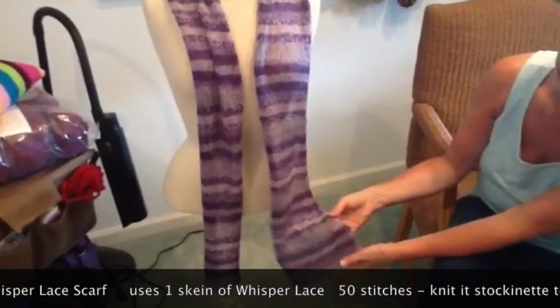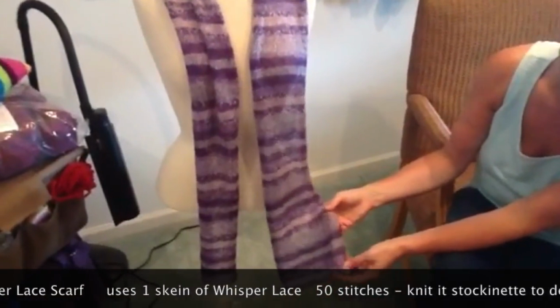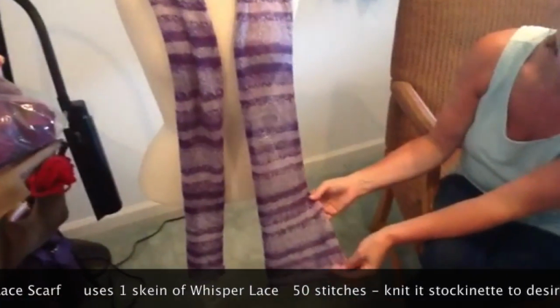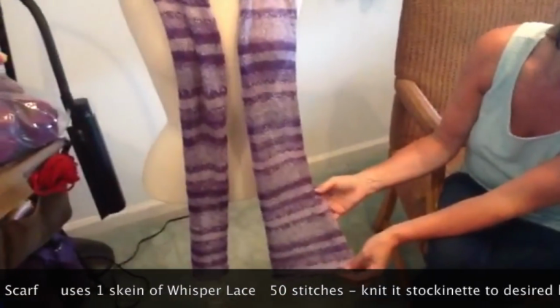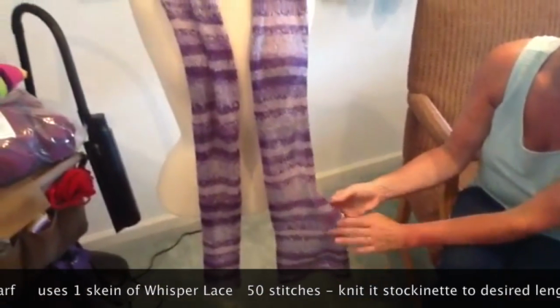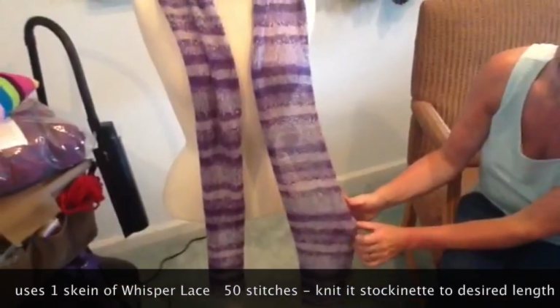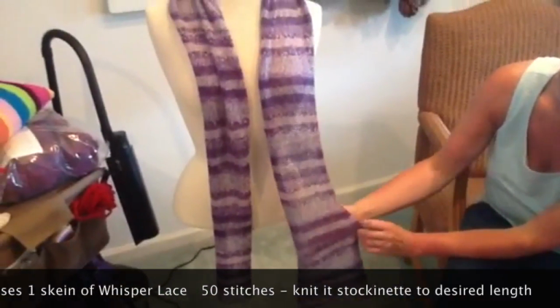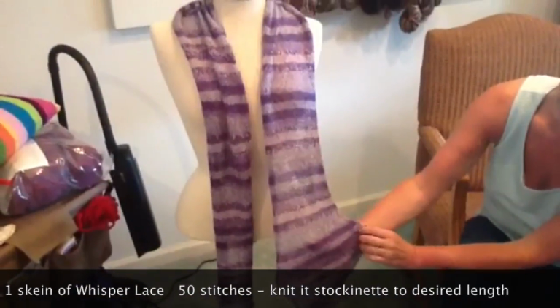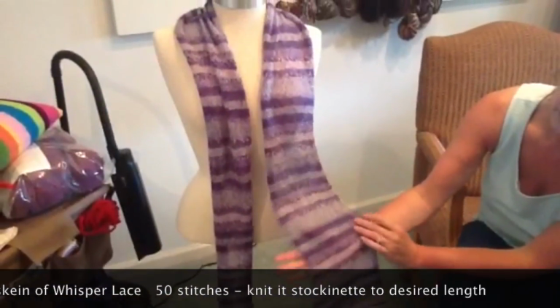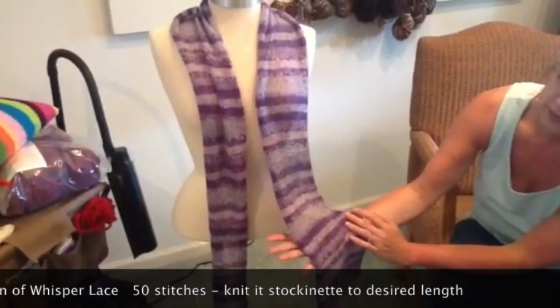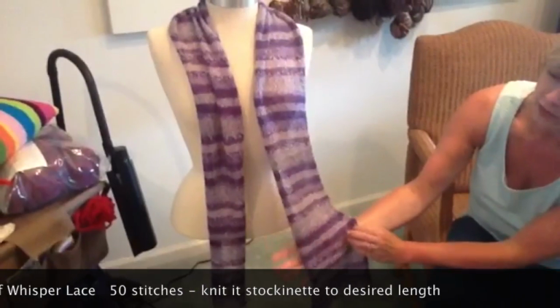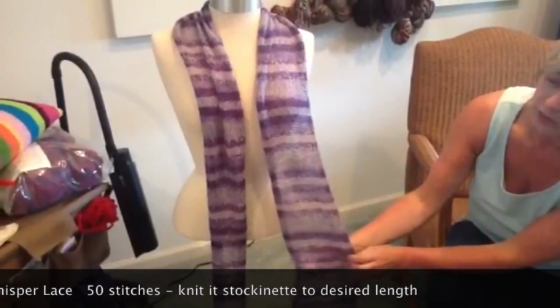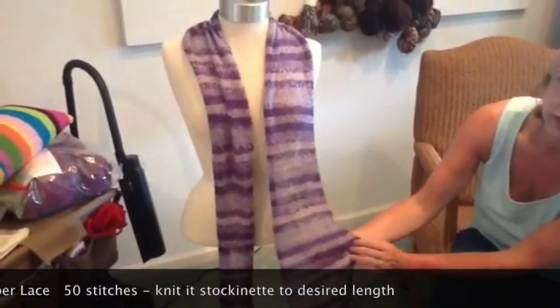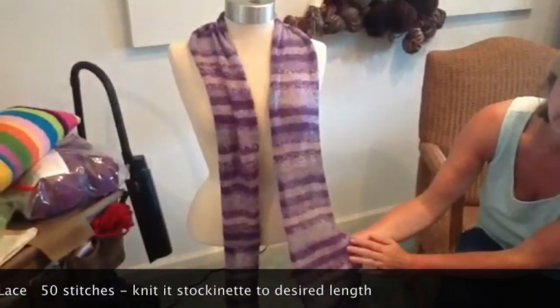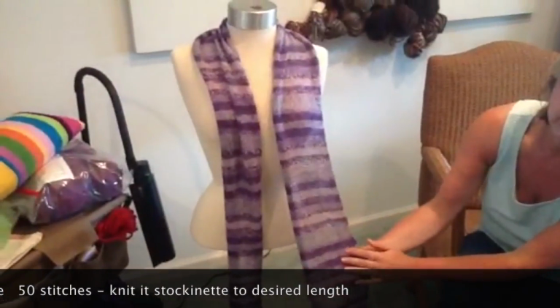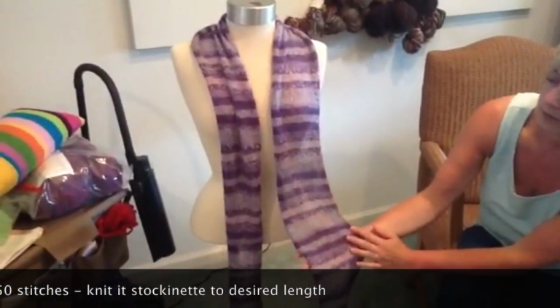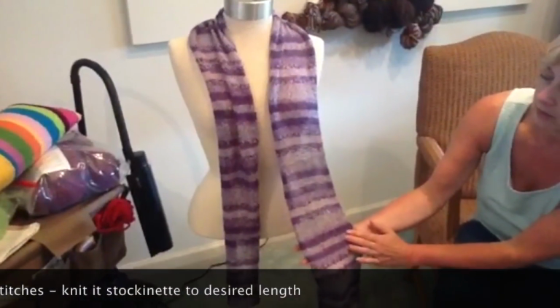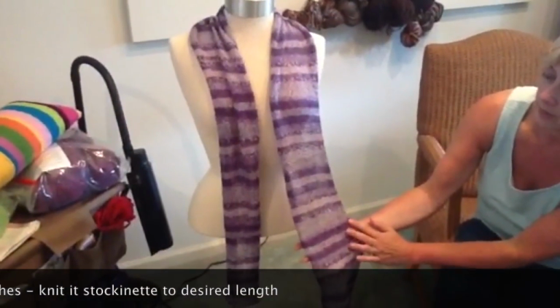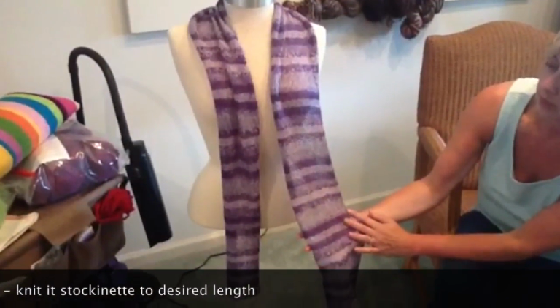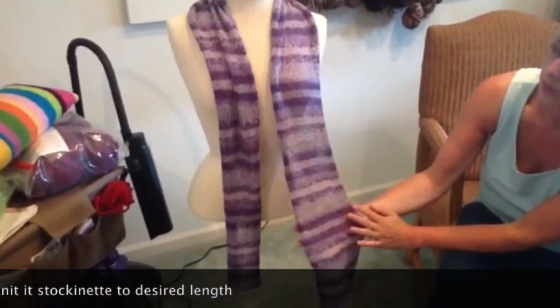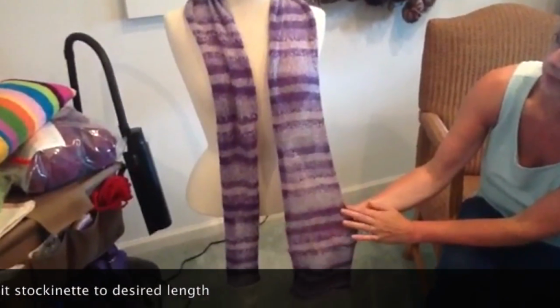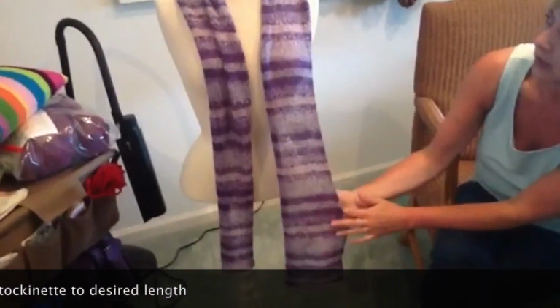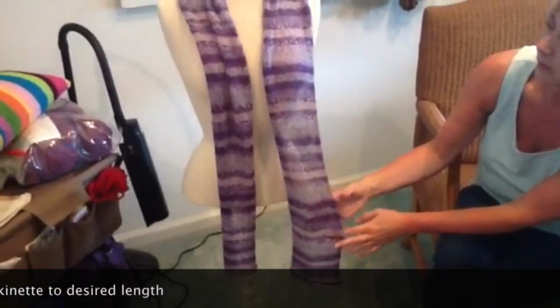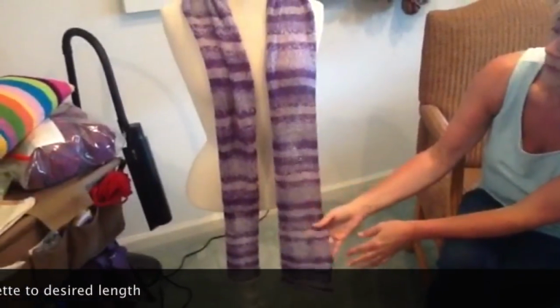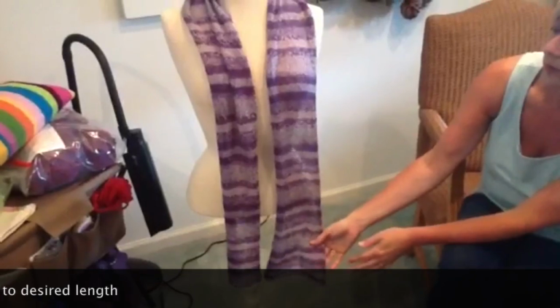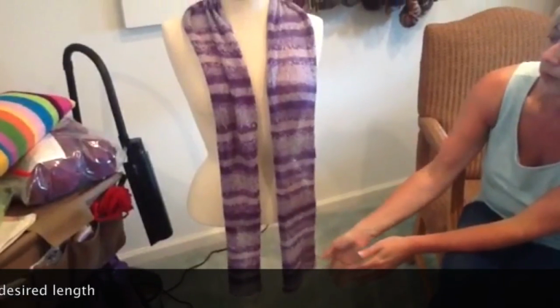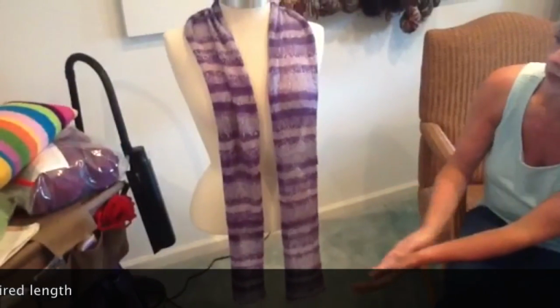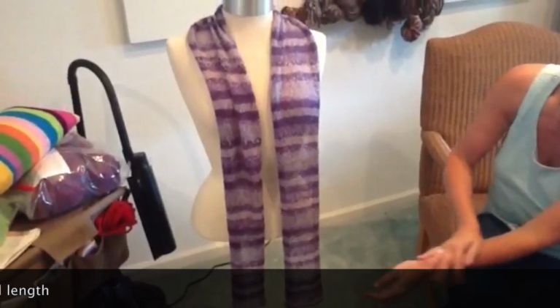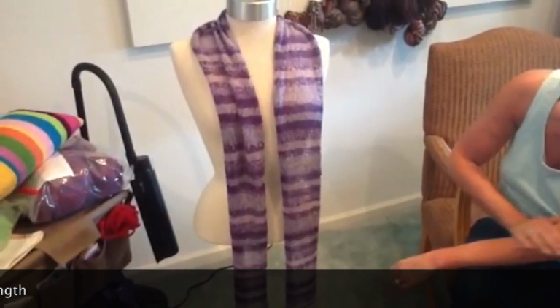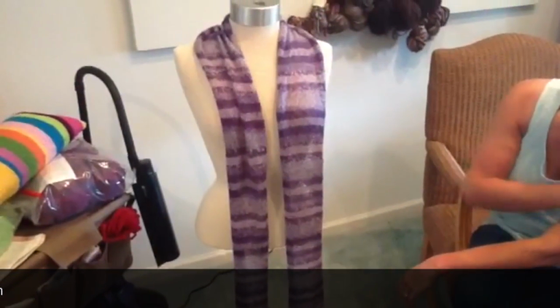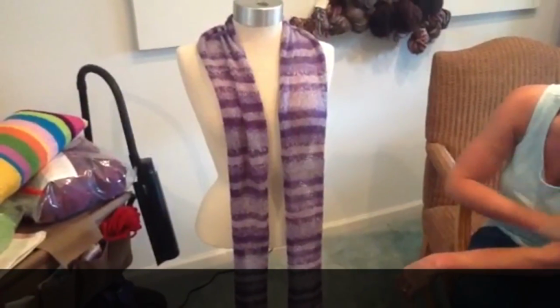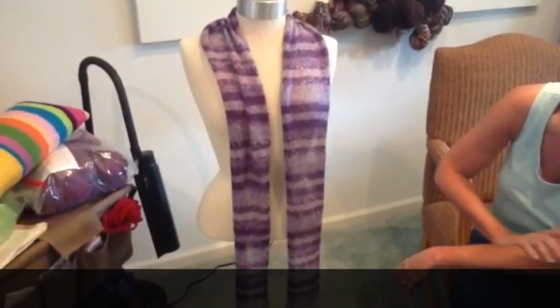This is one skein and all I did was cast on 50 stitches and work in stockinette. I believe I used a size 8 needle and I just continued until I ran out of yarn.